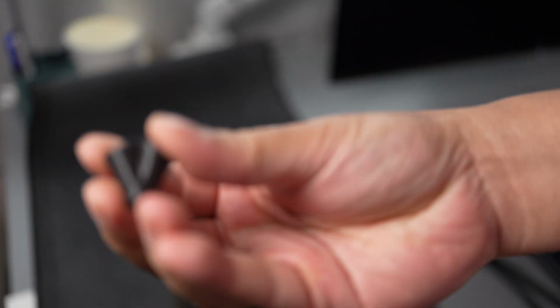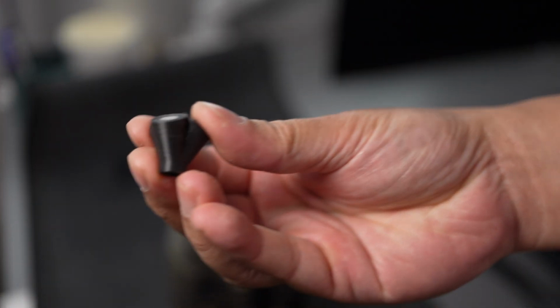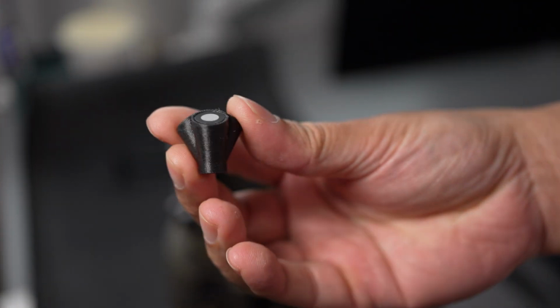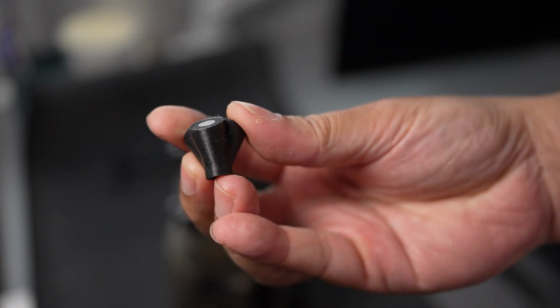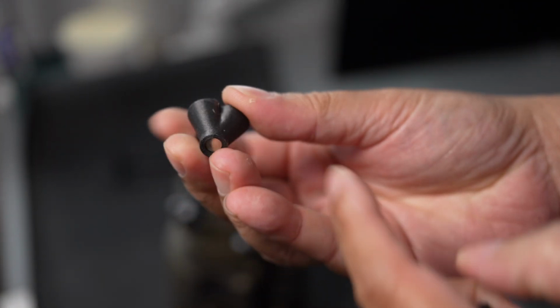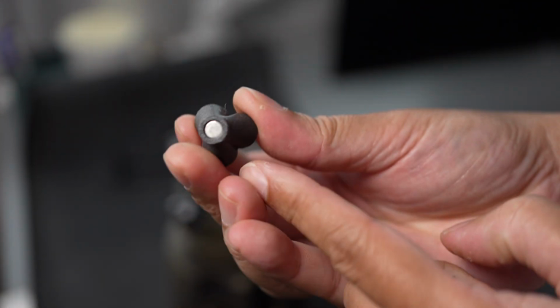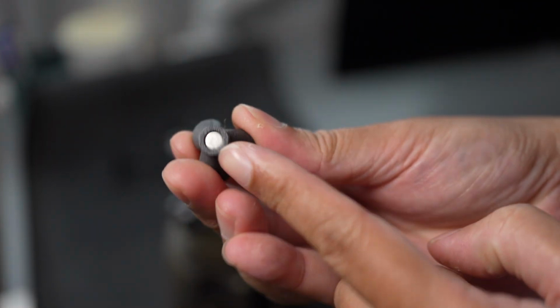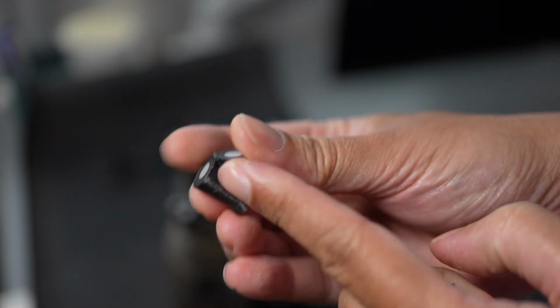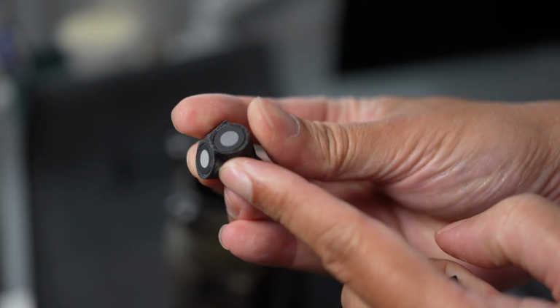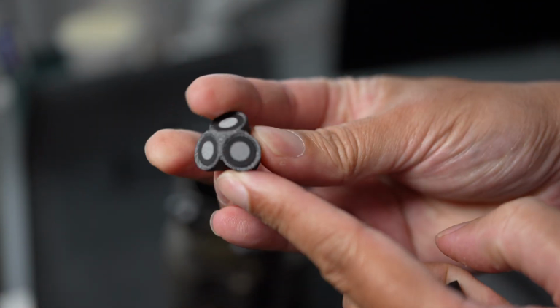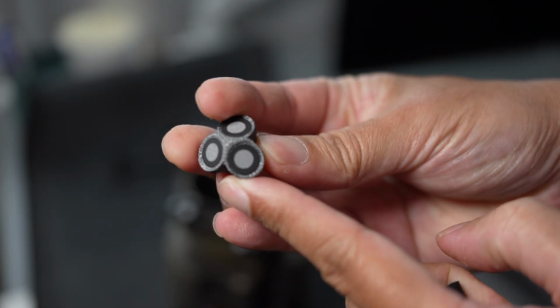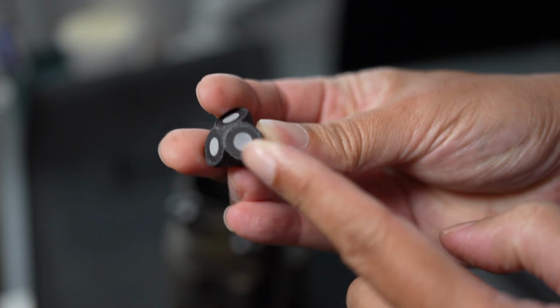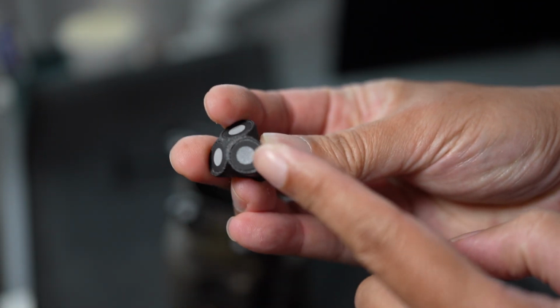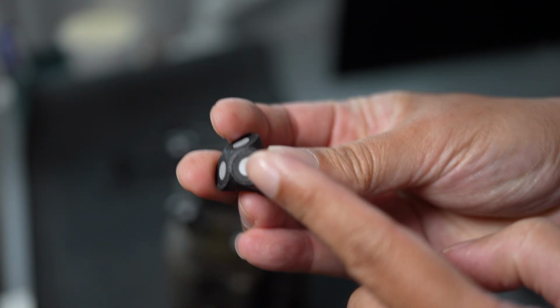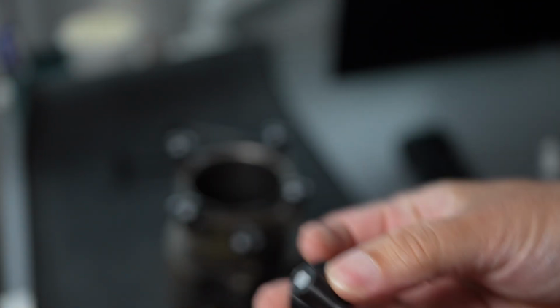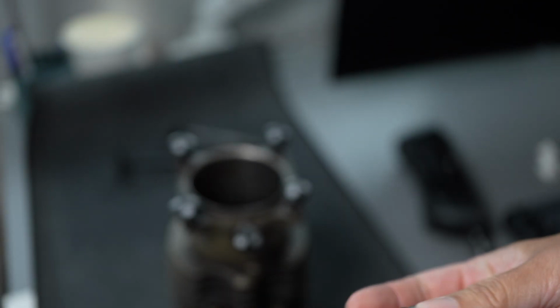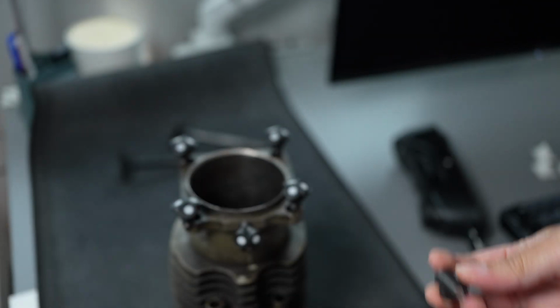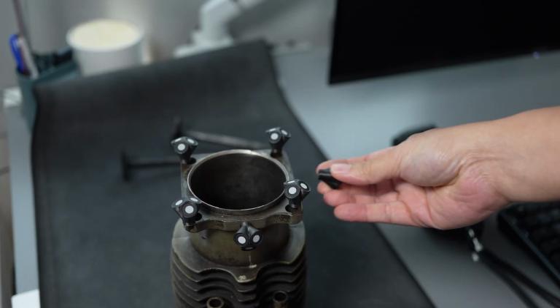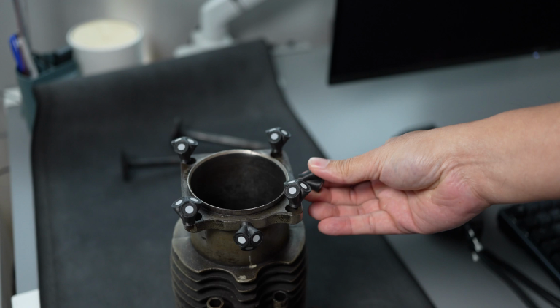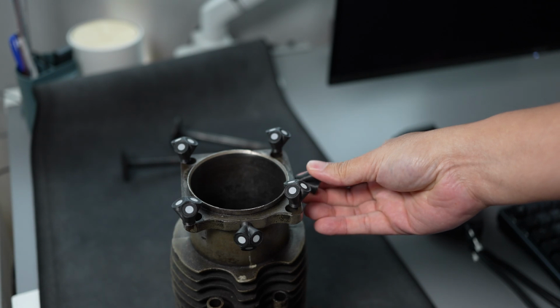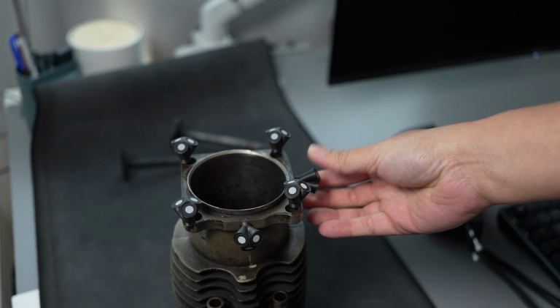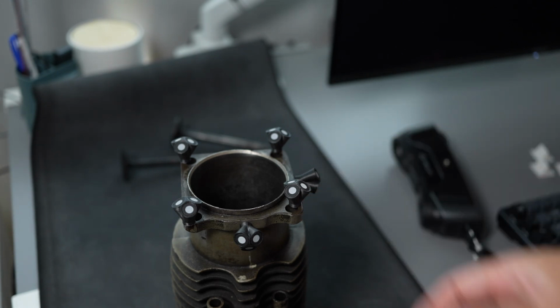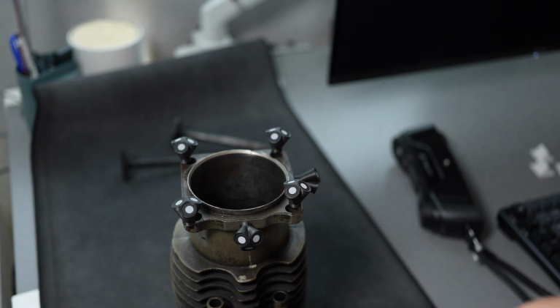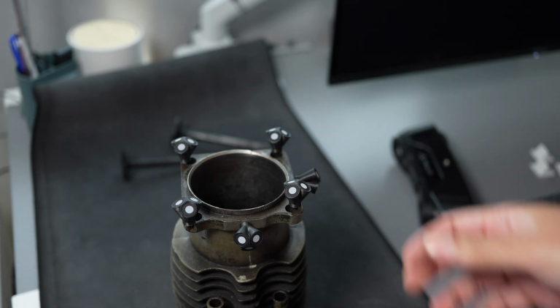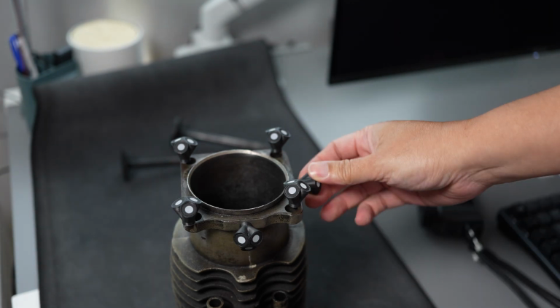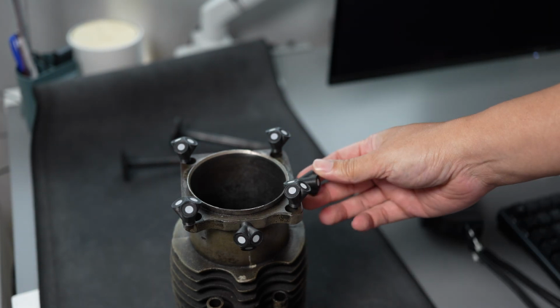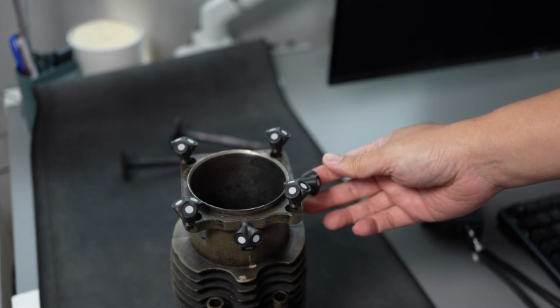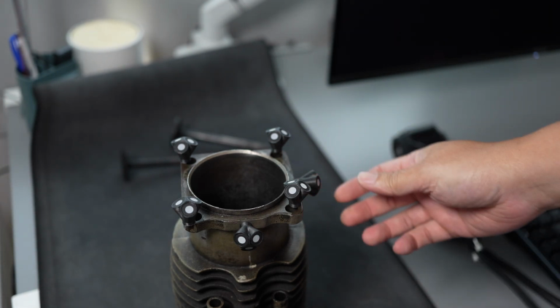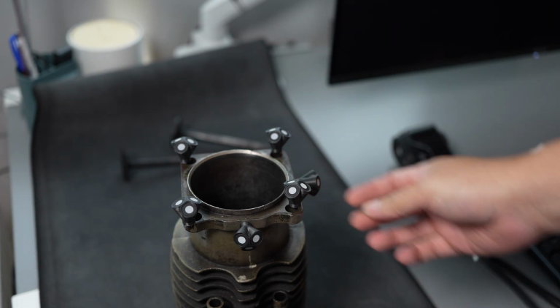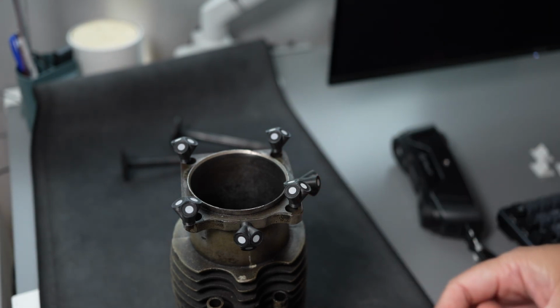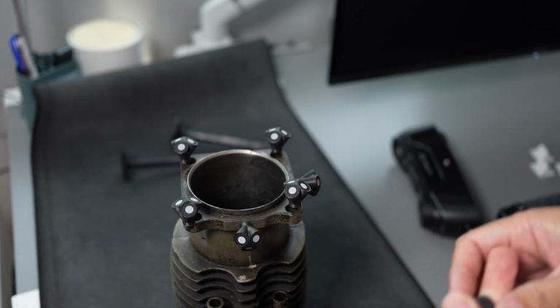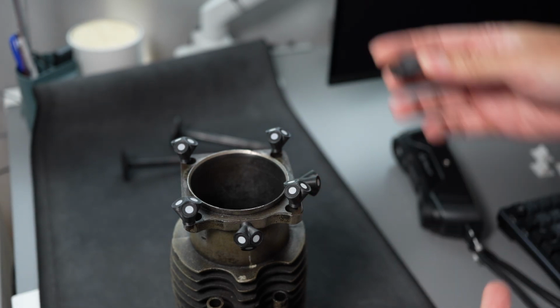This is a magnetic marker that I made a year ago — if you haven't seen this, it means you are new to this channel.